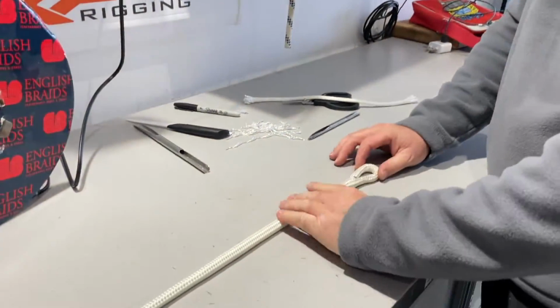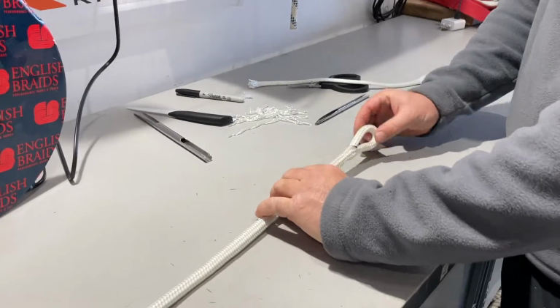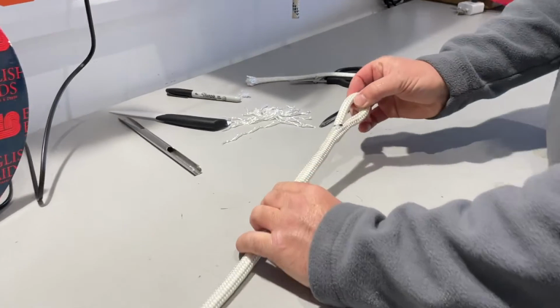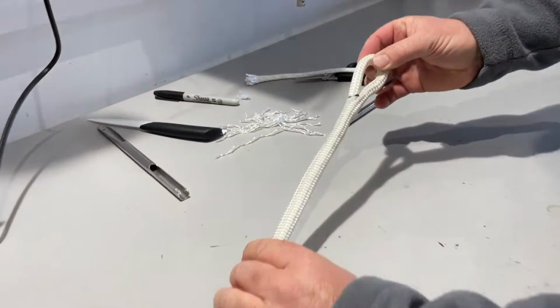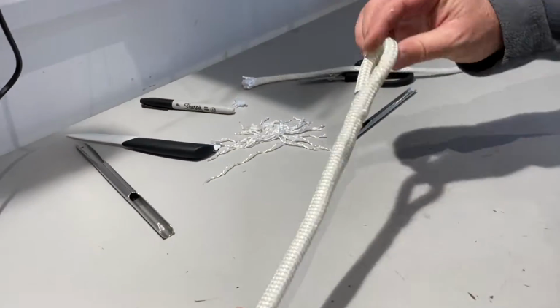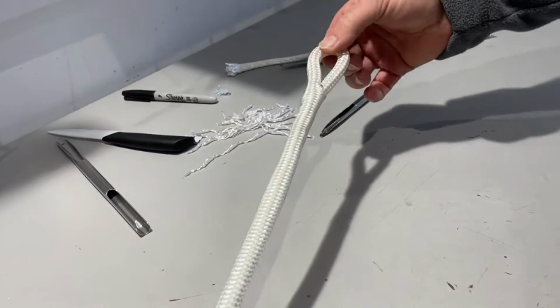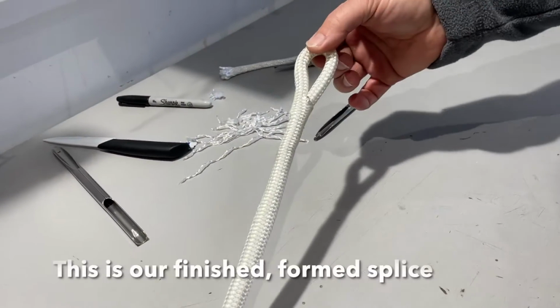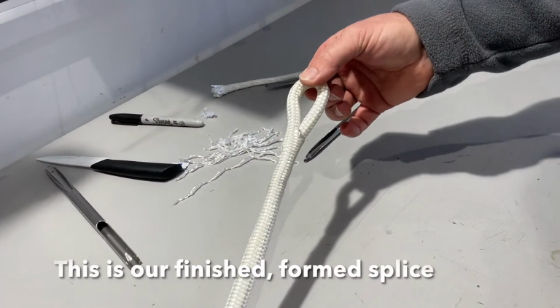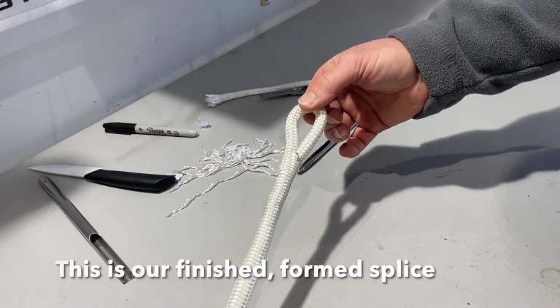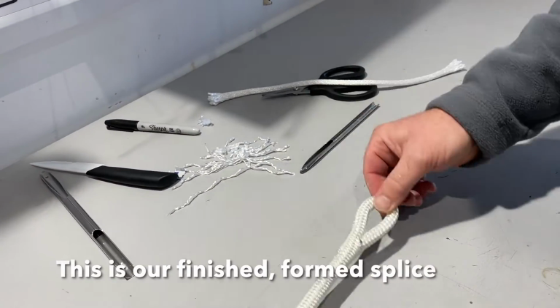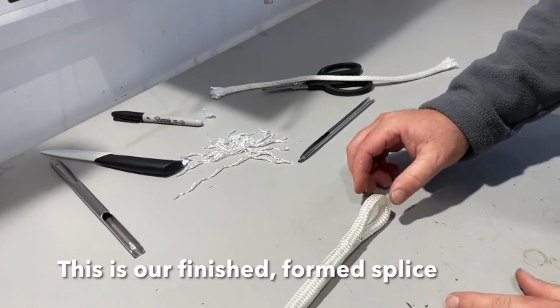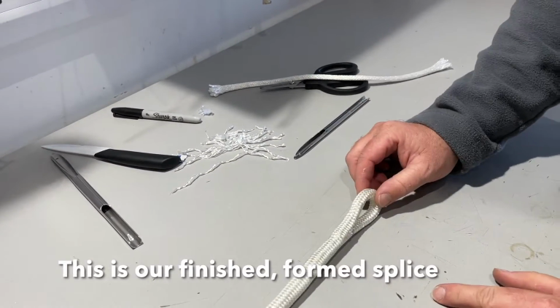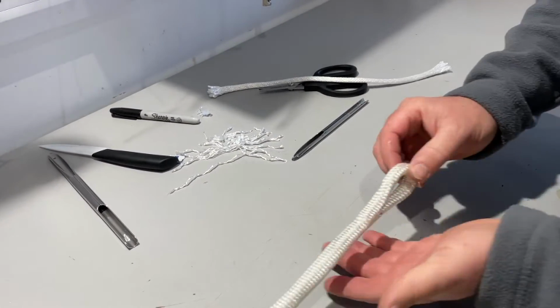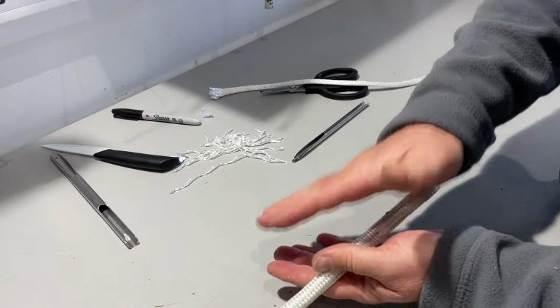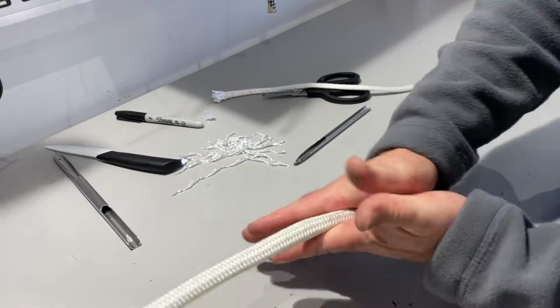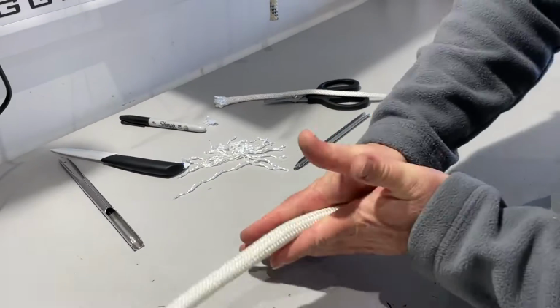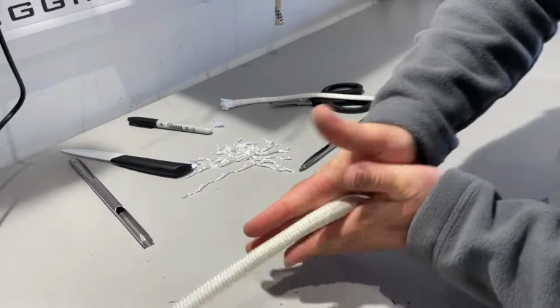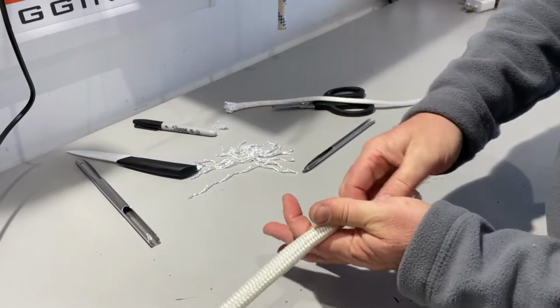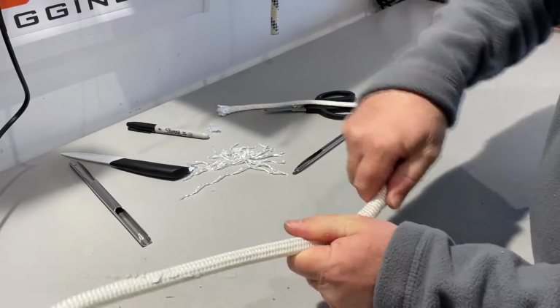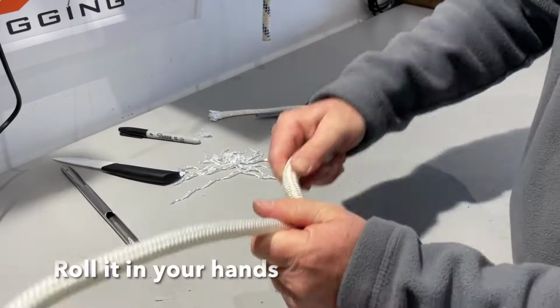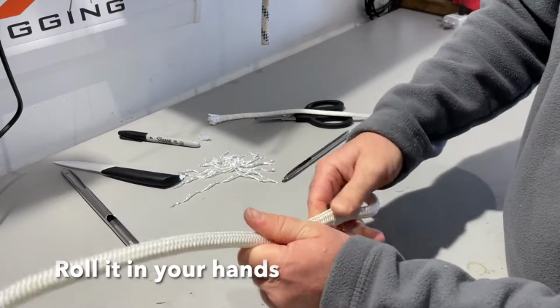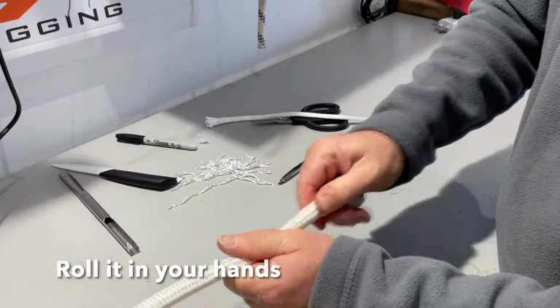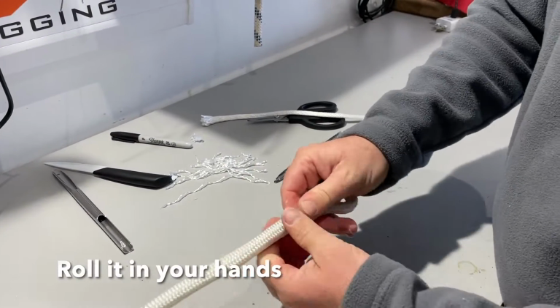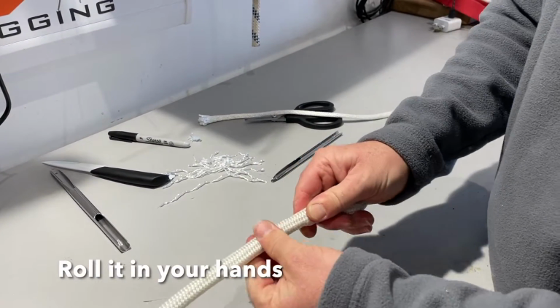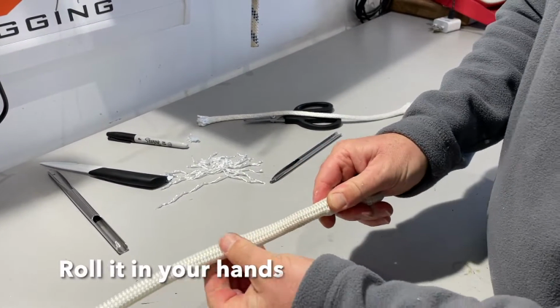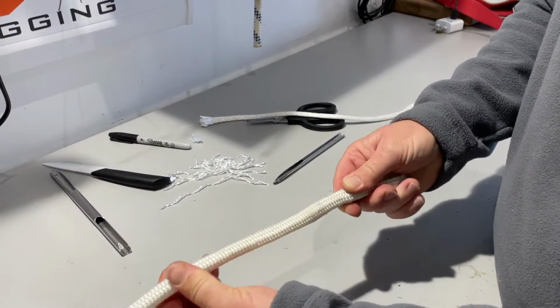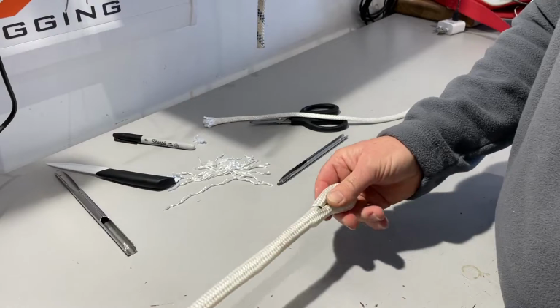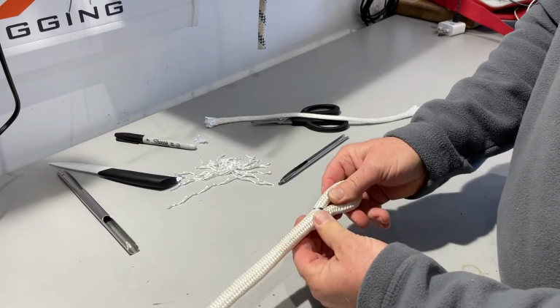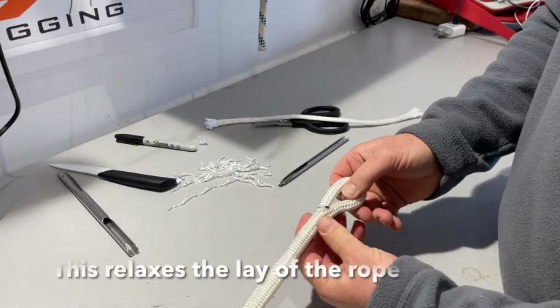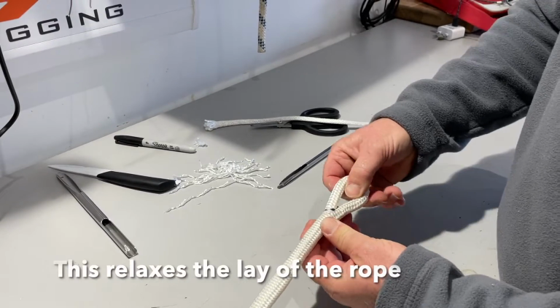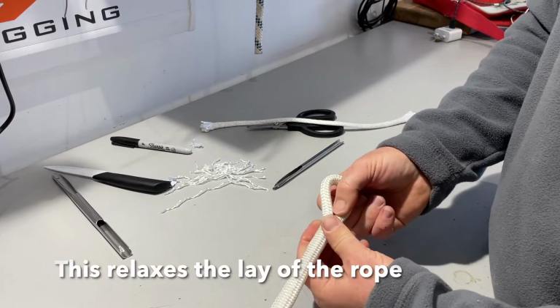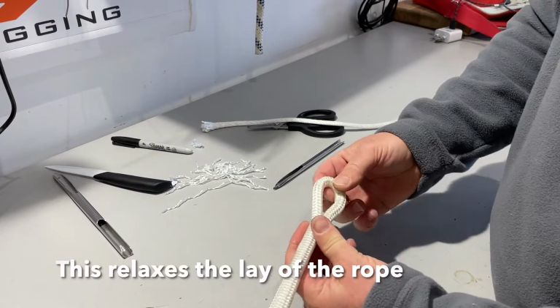And that is our finished formed splice. To finish it off we can just roll it in our hands and work it around — that just relaxes the lay of the rope and the yarns into place. And that's it.